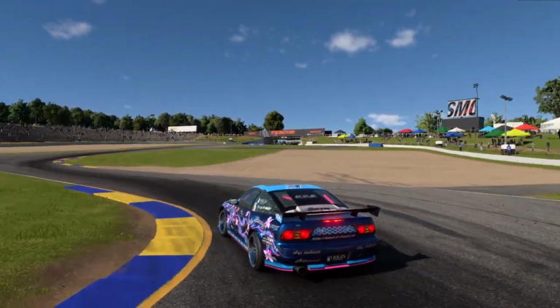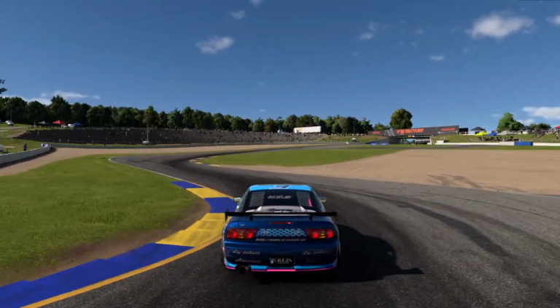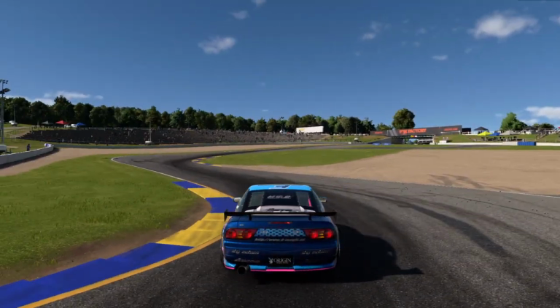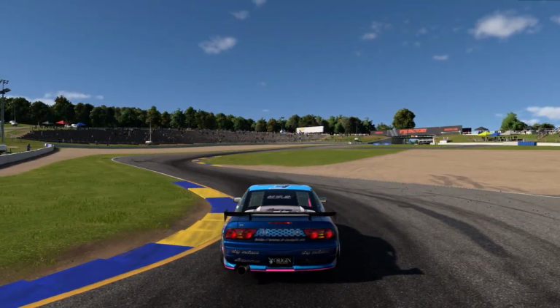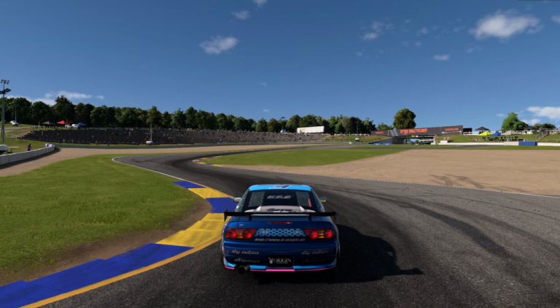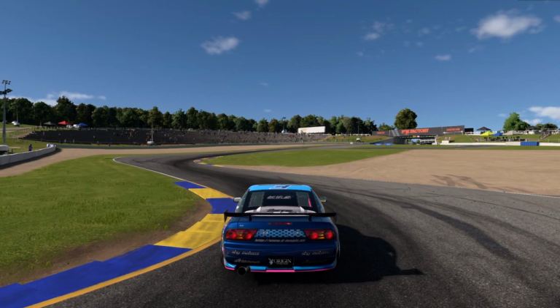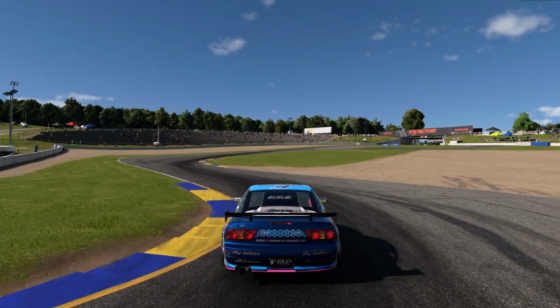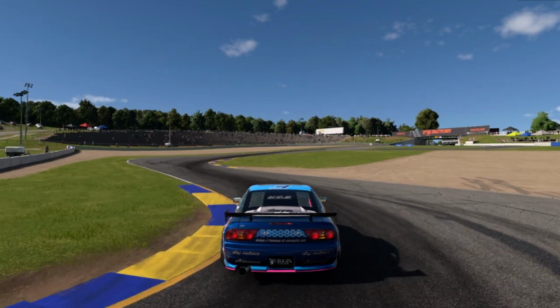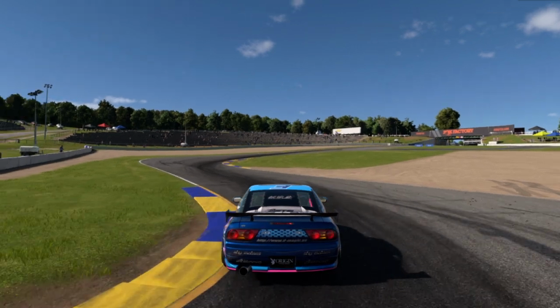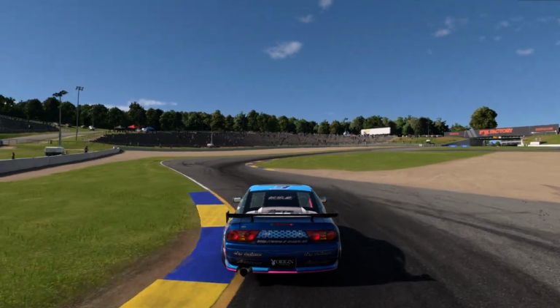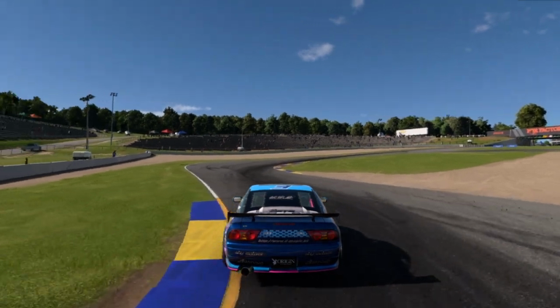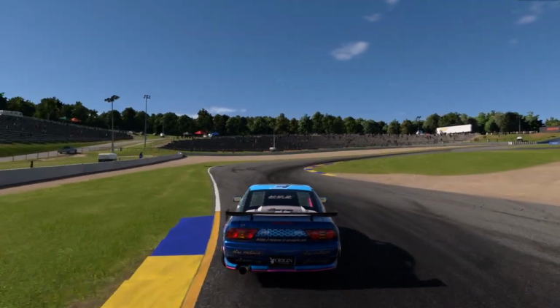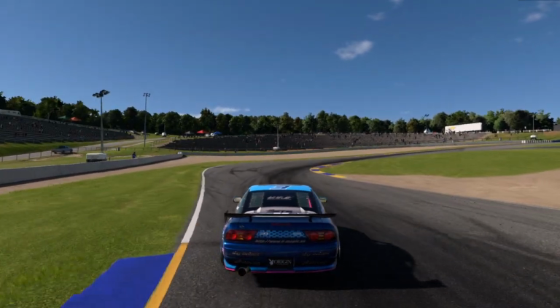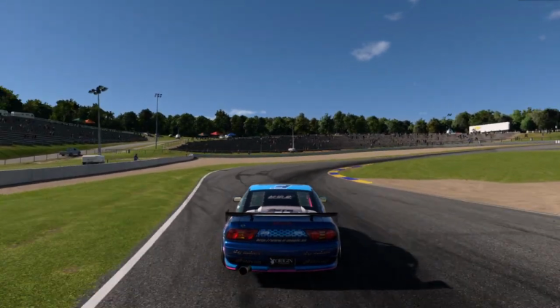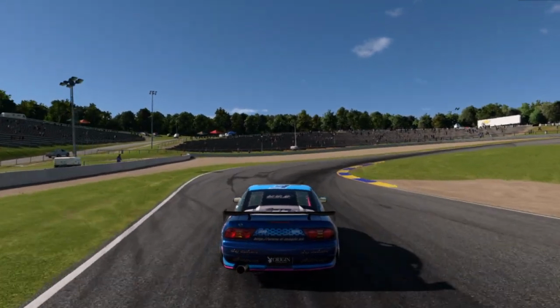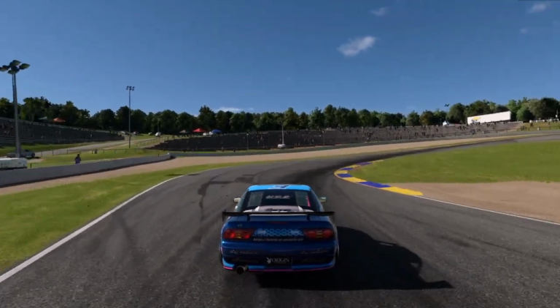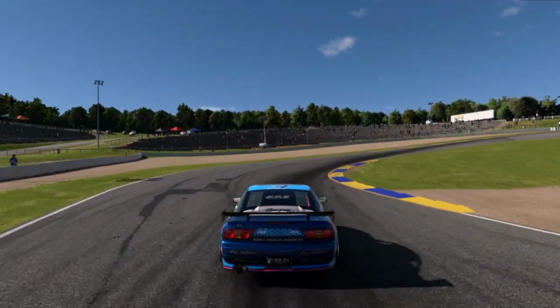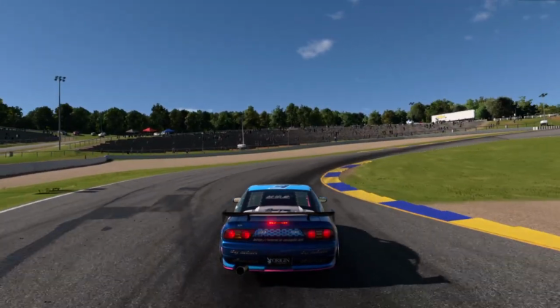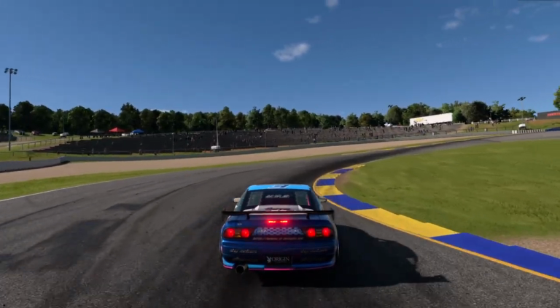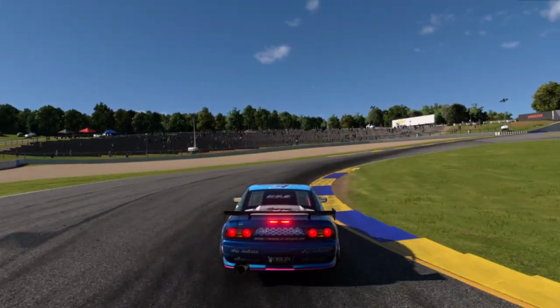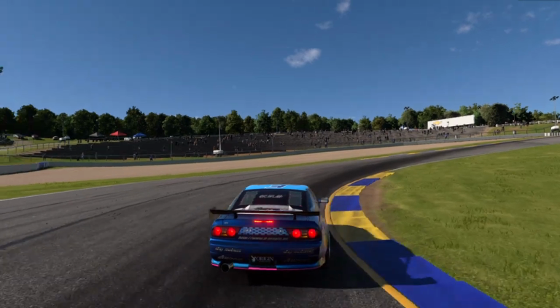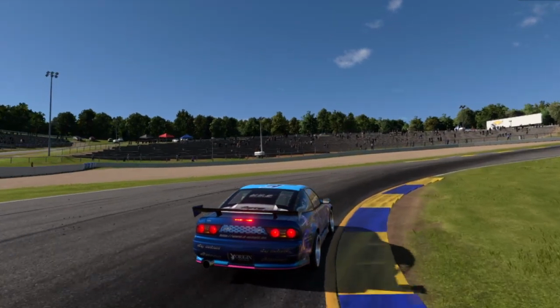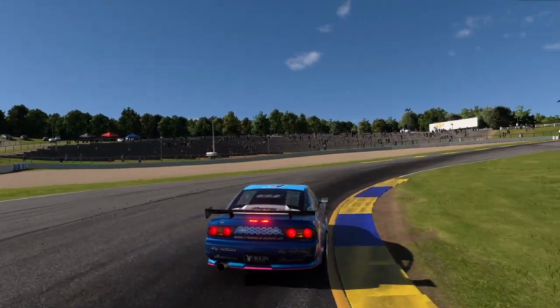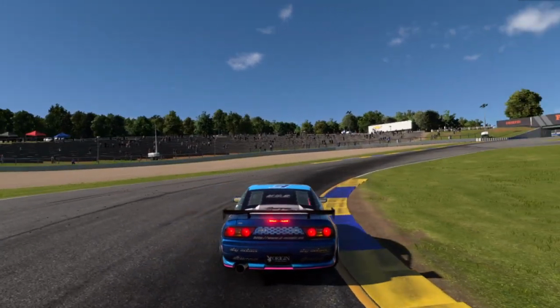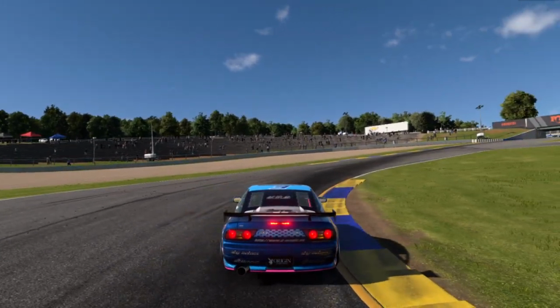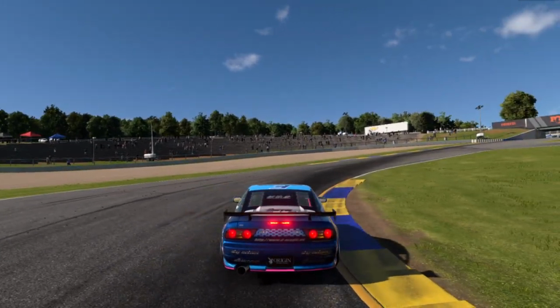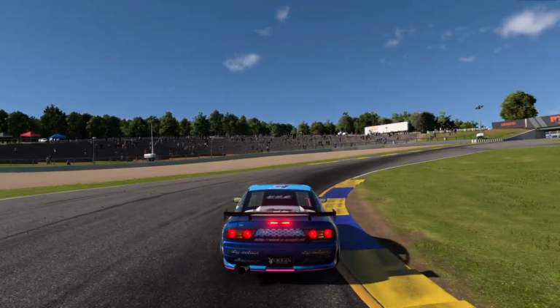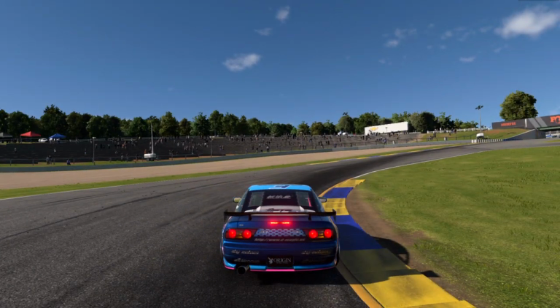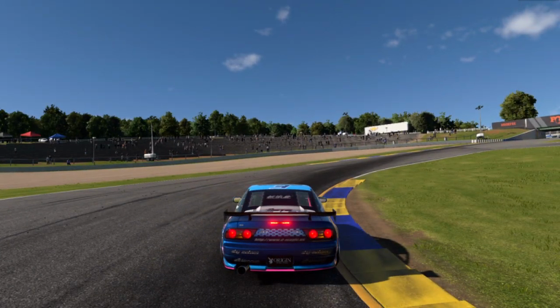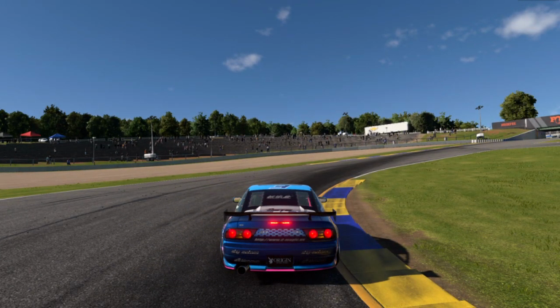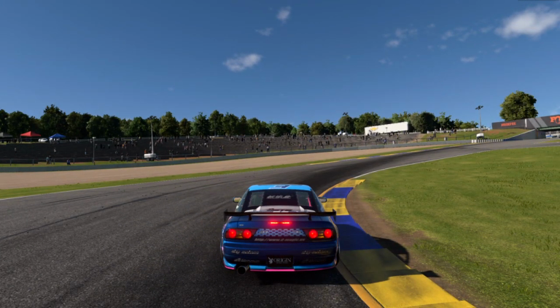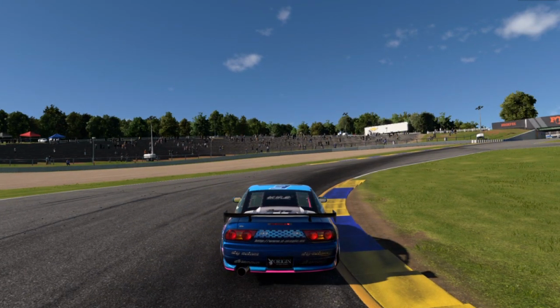Lead driver is allowed to drop one tire, chase driver can drop two. Touch and go one — lead driver can drop one, chase driver can drop two.